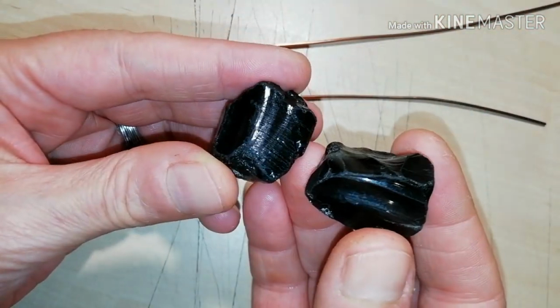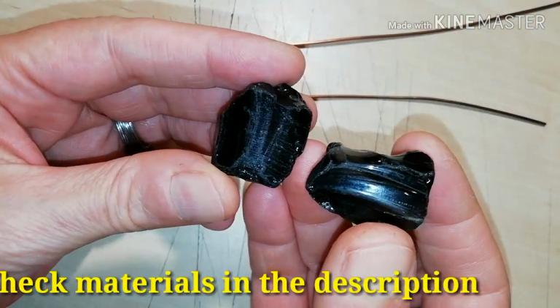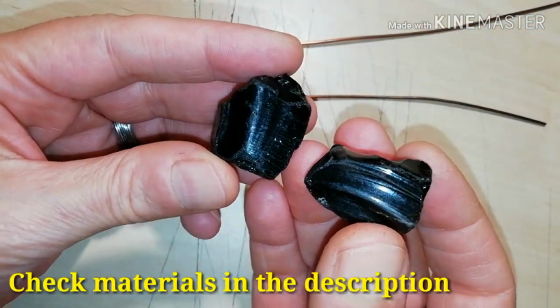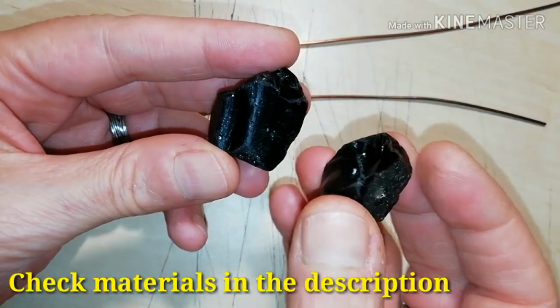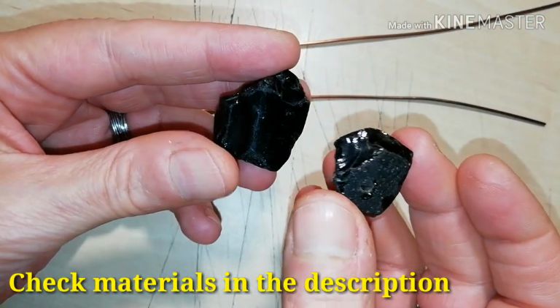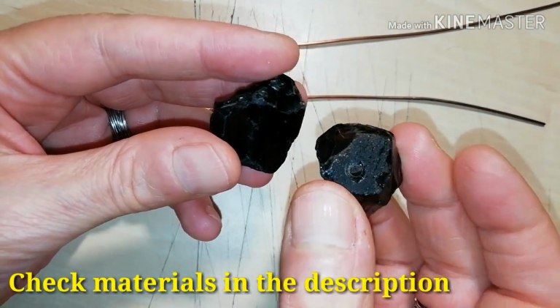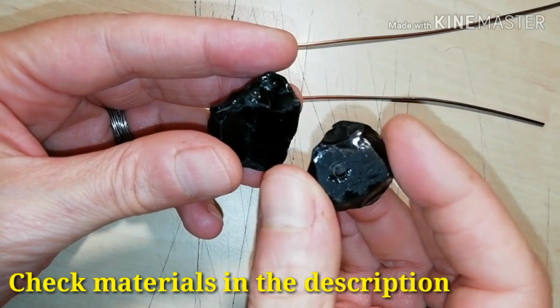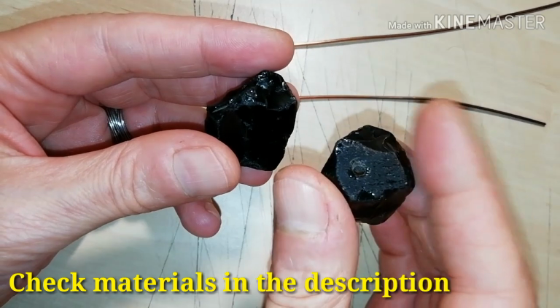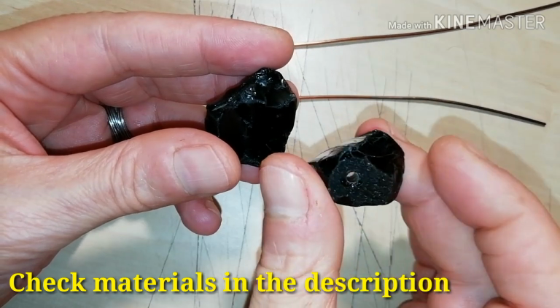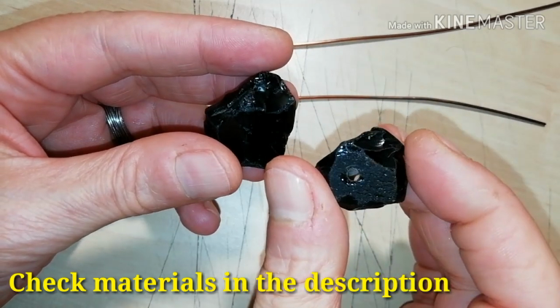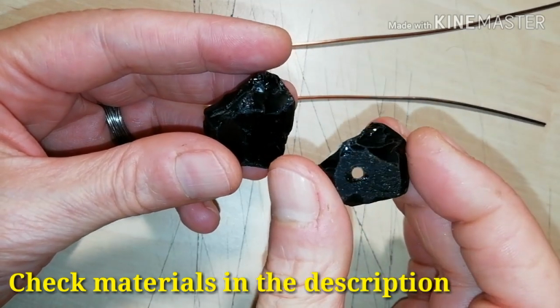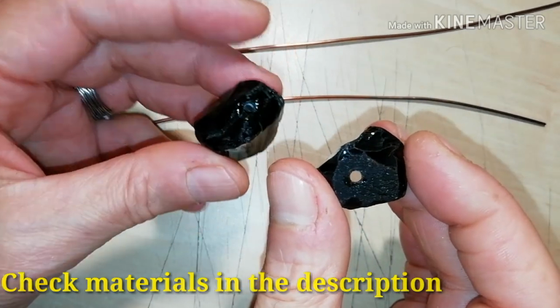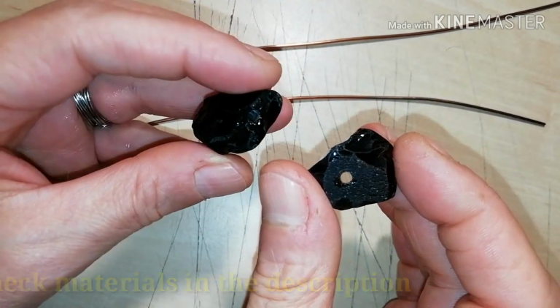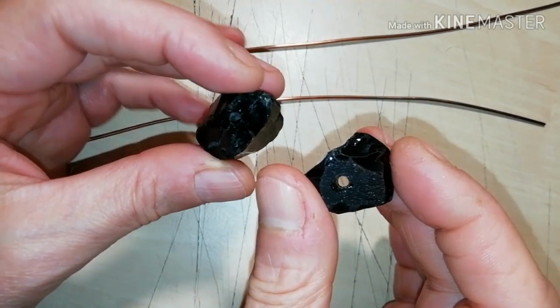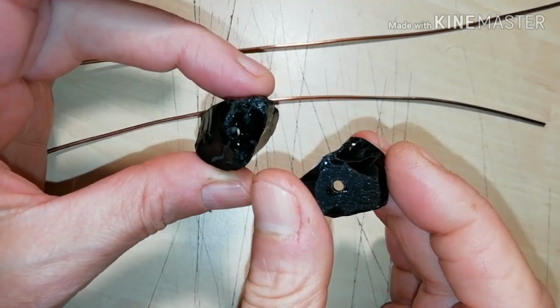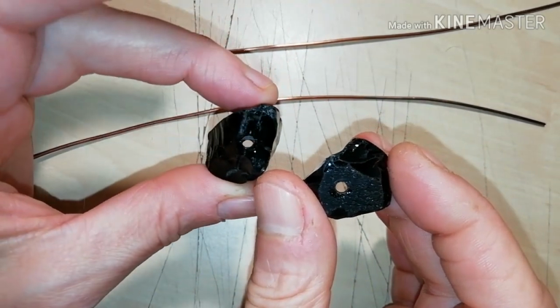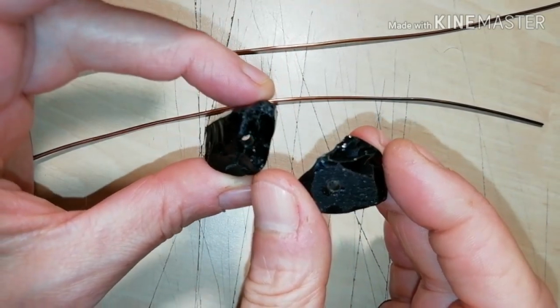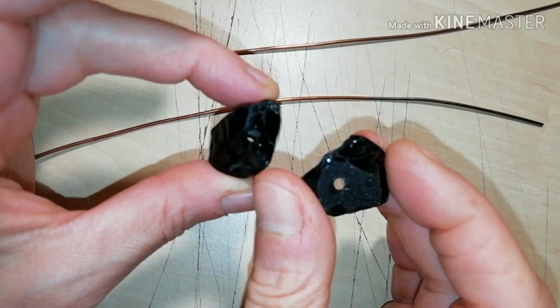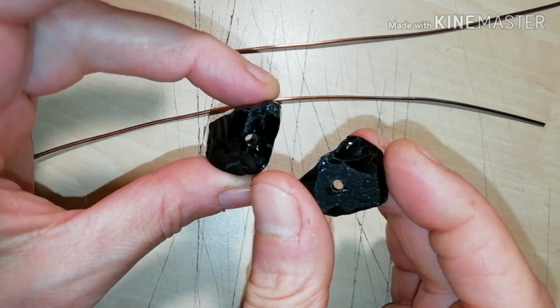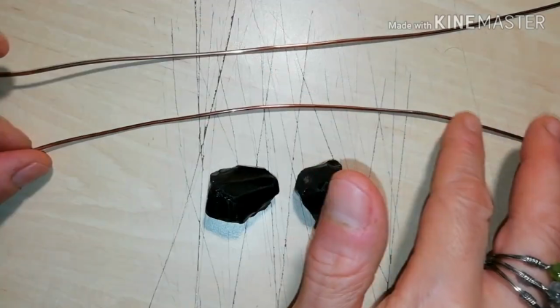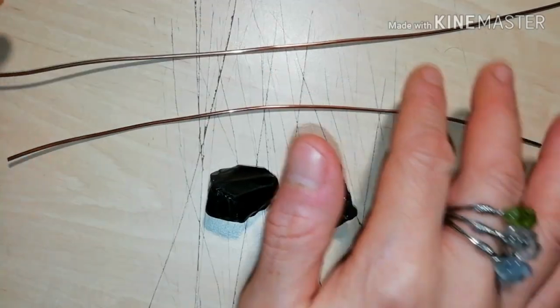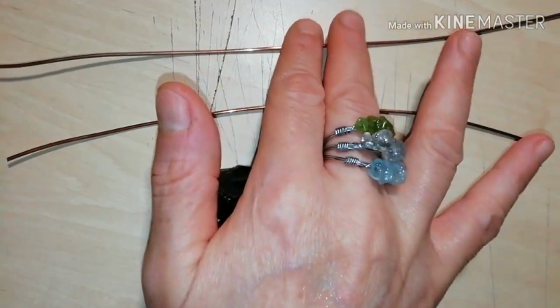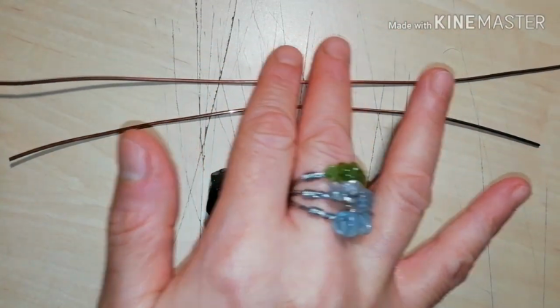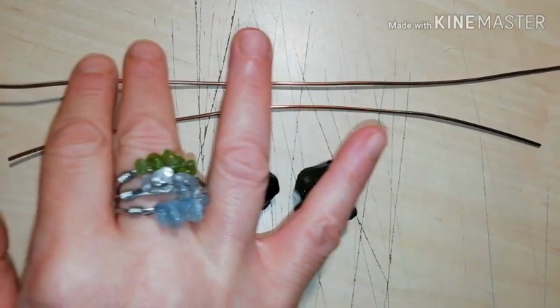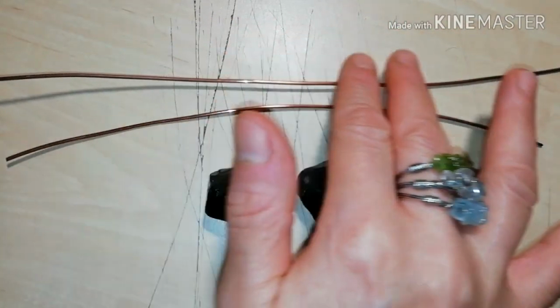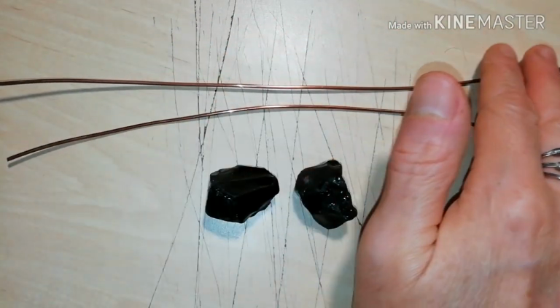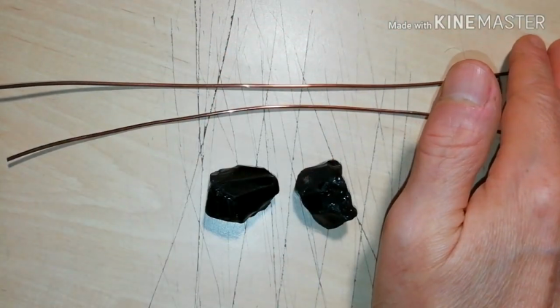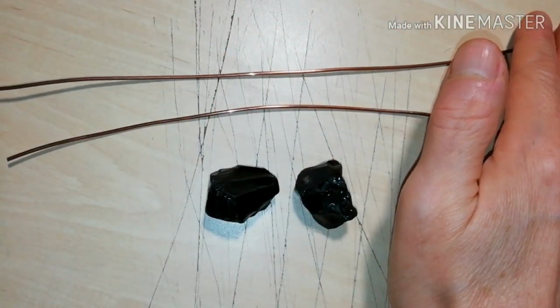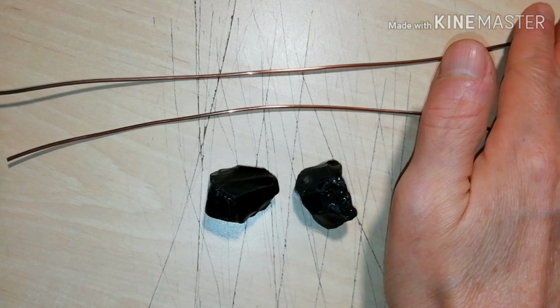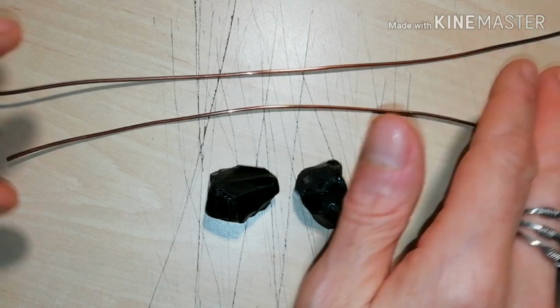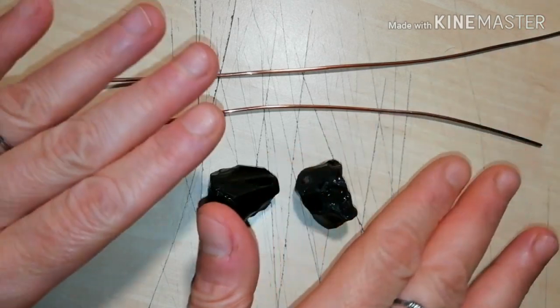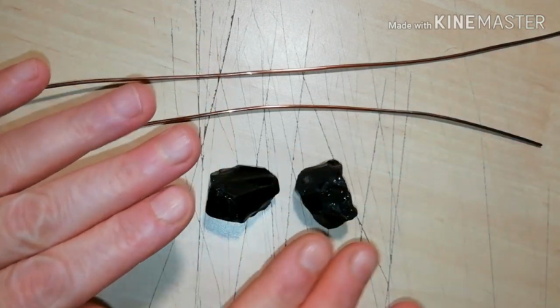You need 2 pieces of obsidian crystal pierced like this, and 2 pieces of copper wire — 15 and 20 cm long.